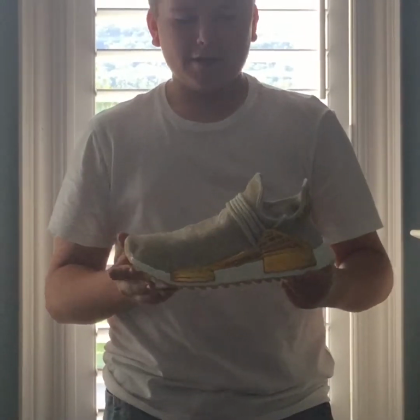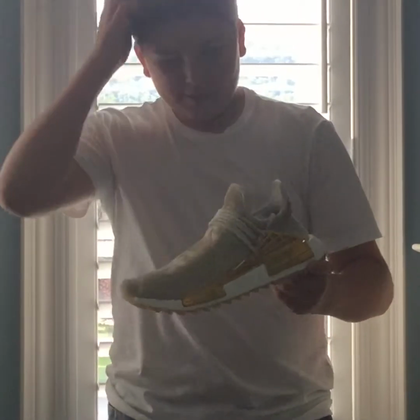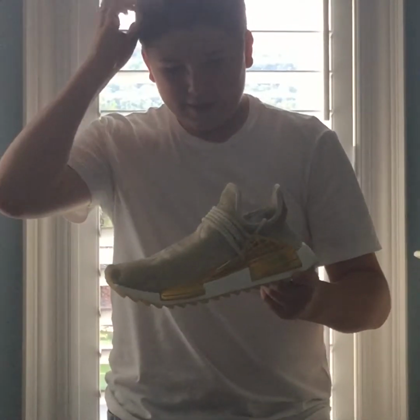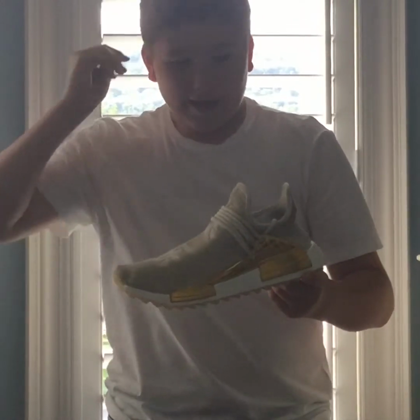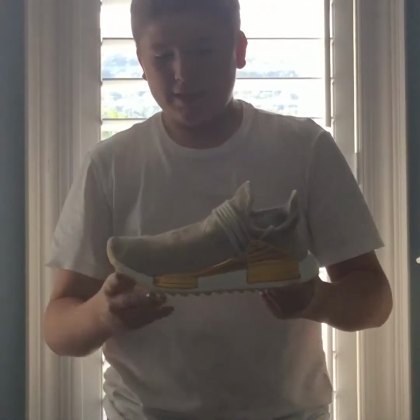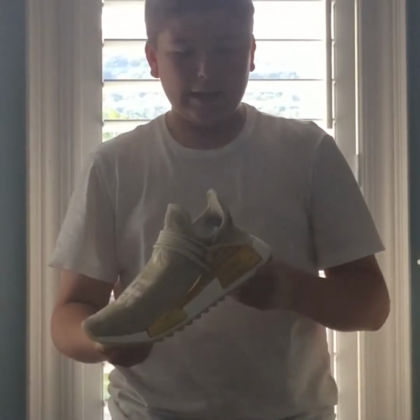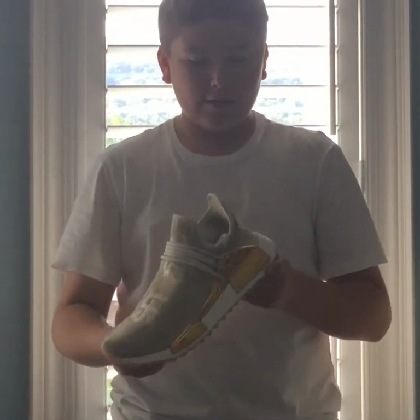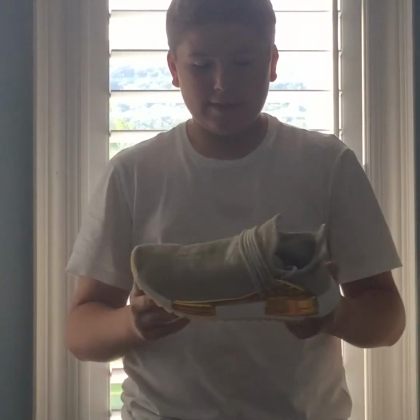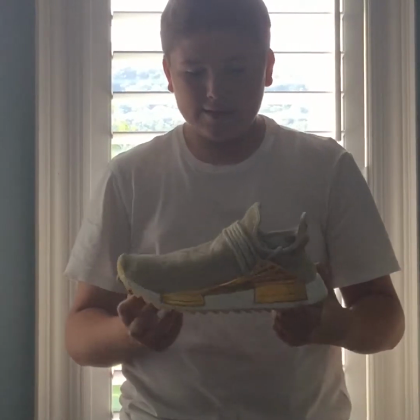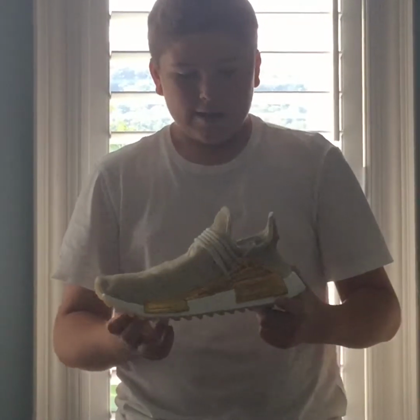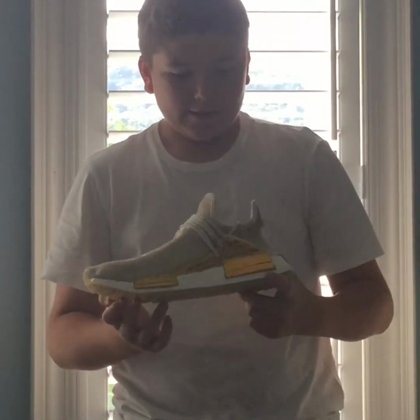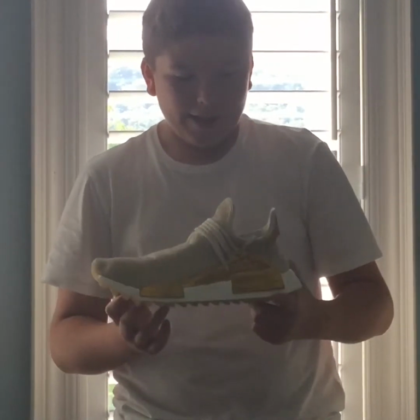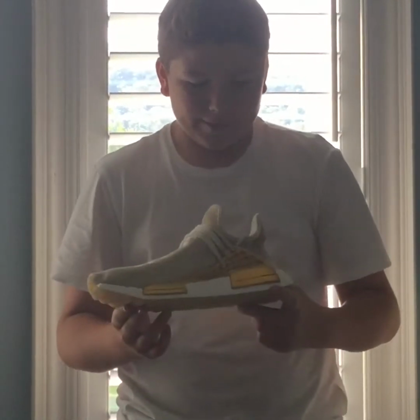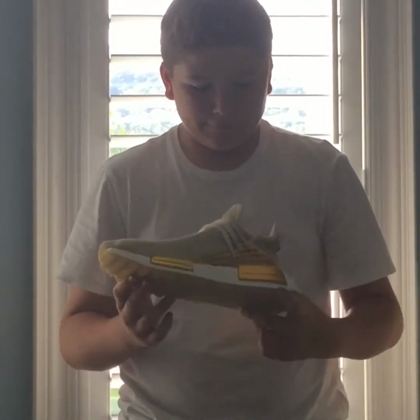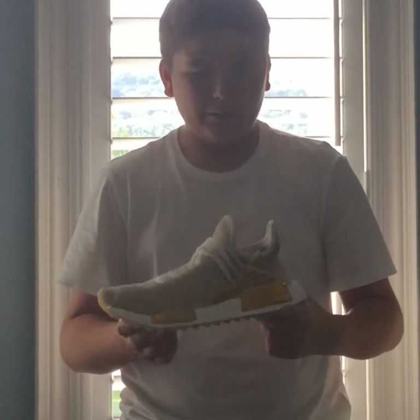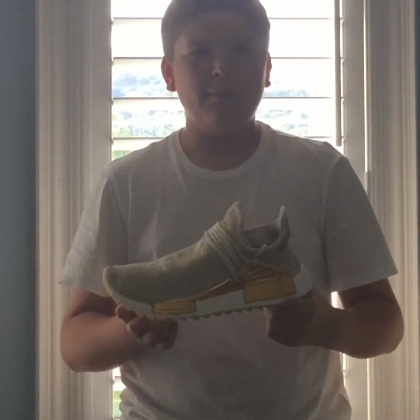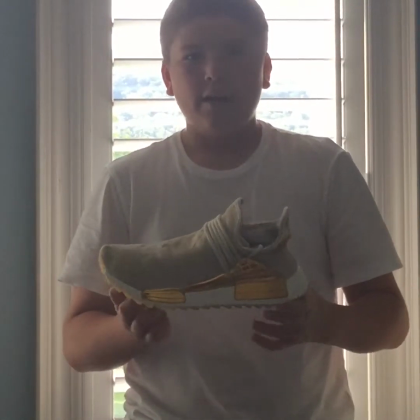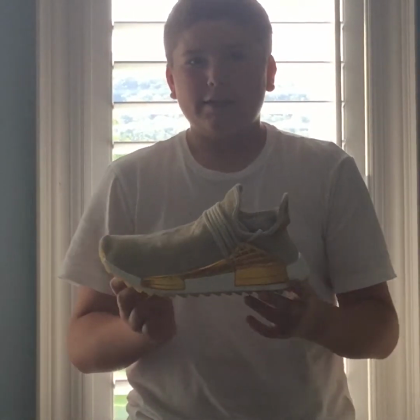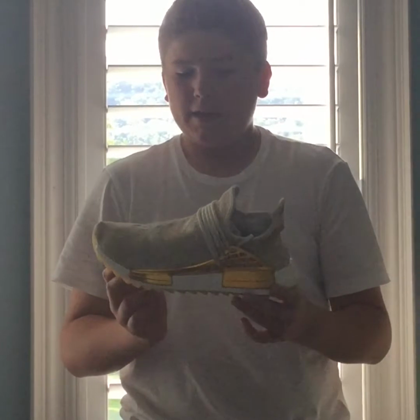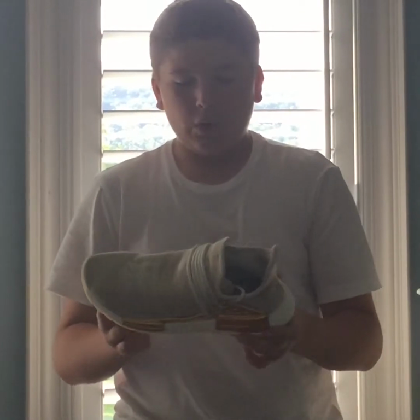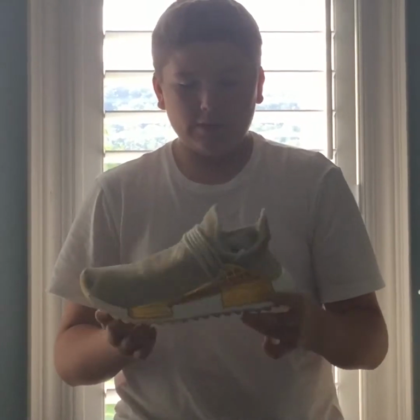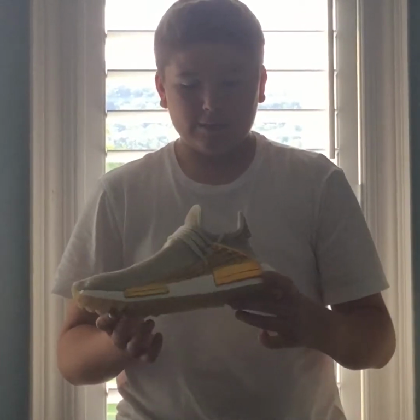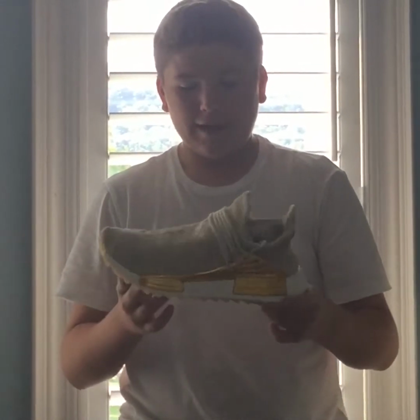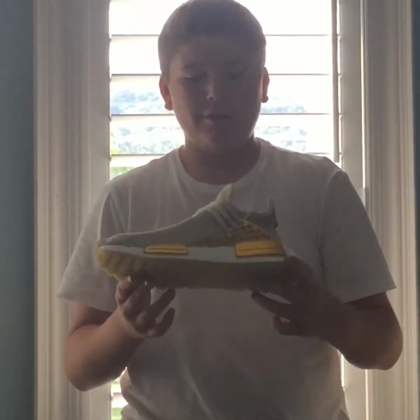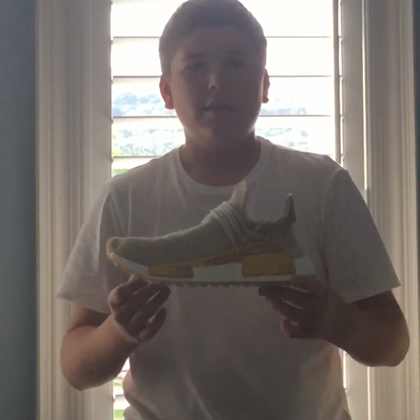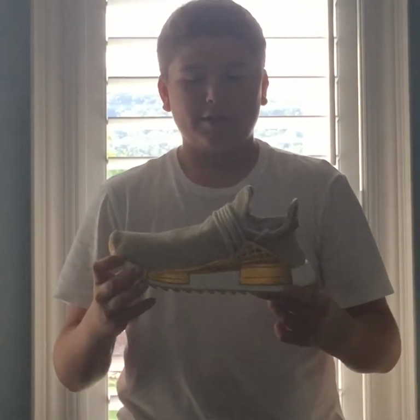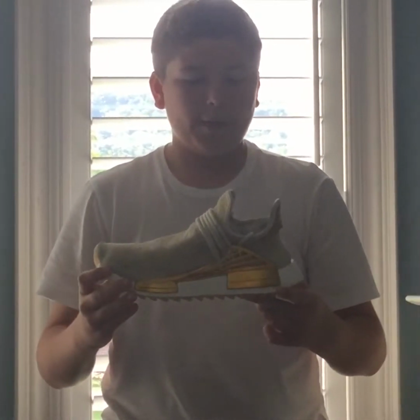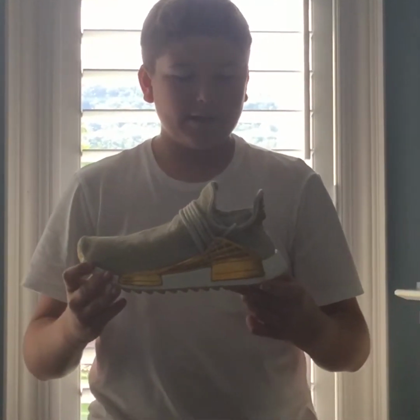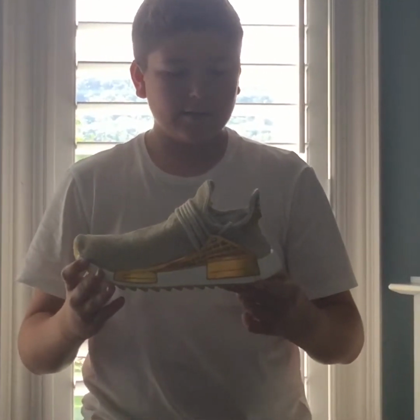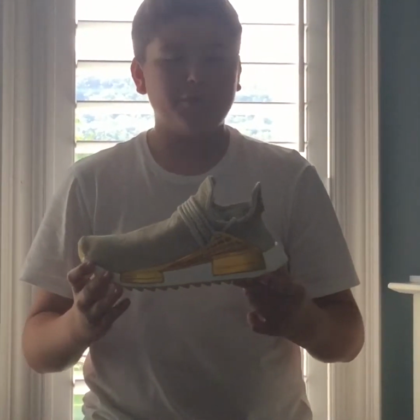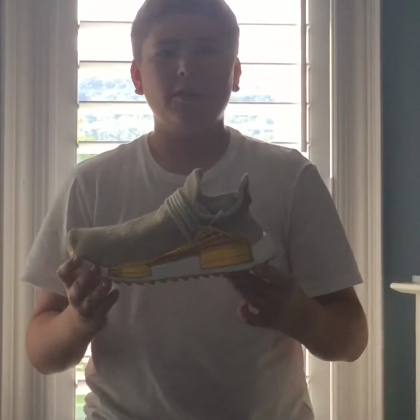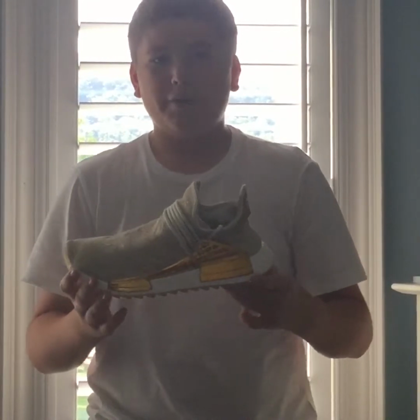The next shoe is an NMD, also with Adidas. It was a collab with Pharrell Williams — it's the China Hue Gold colorway. It's a really nice shoe and personally one of my favorites. Very comfortable.